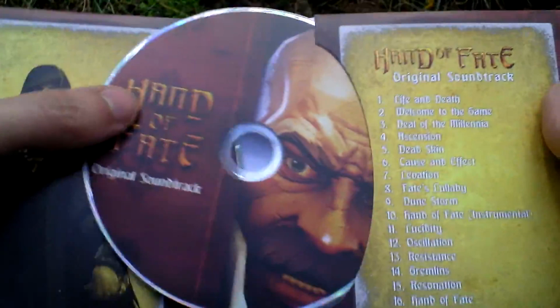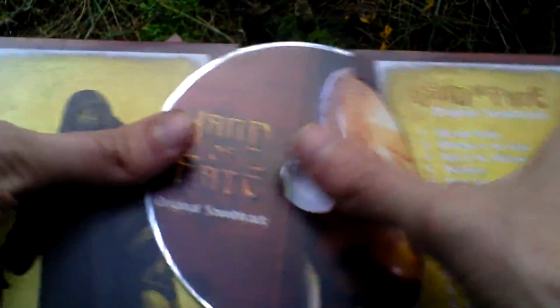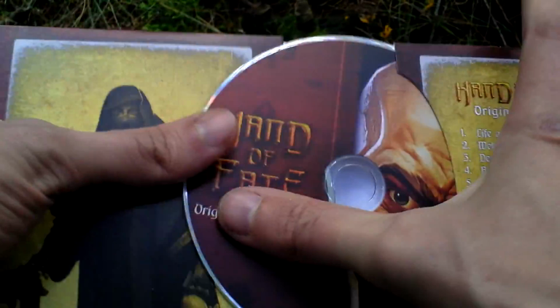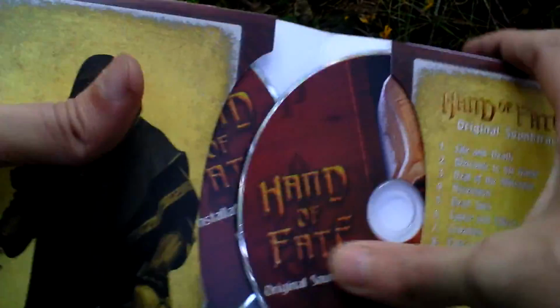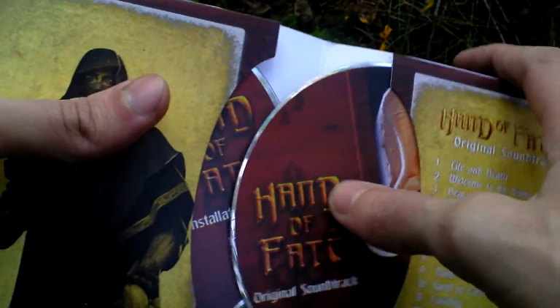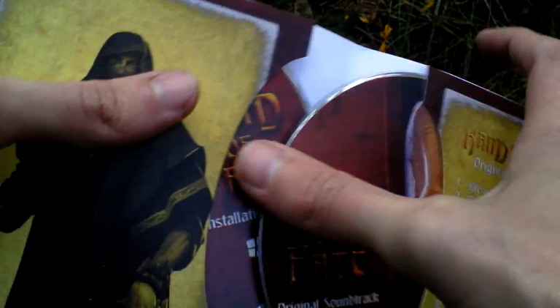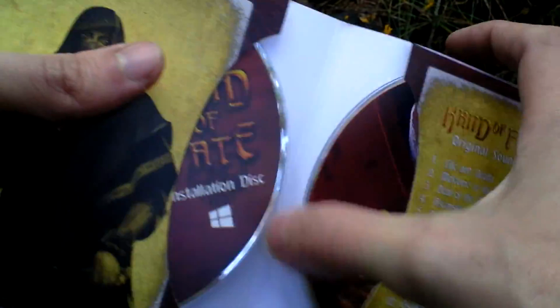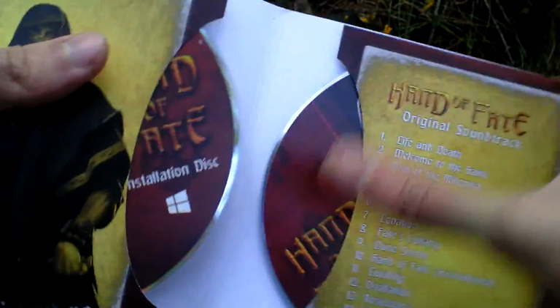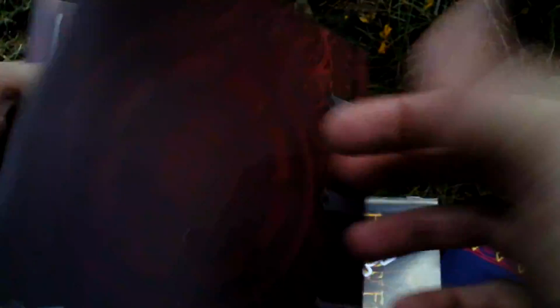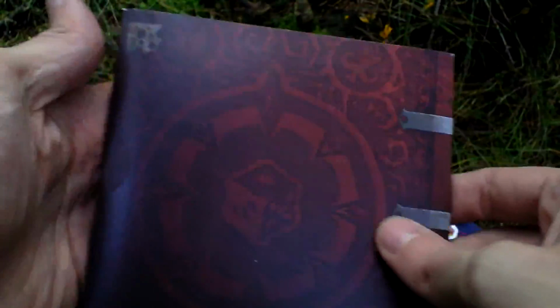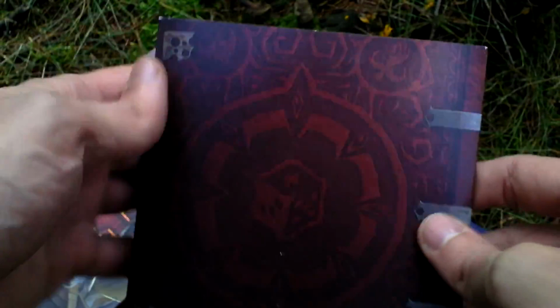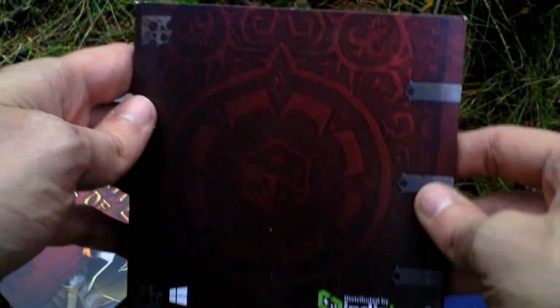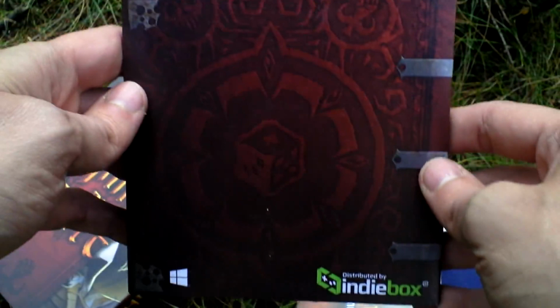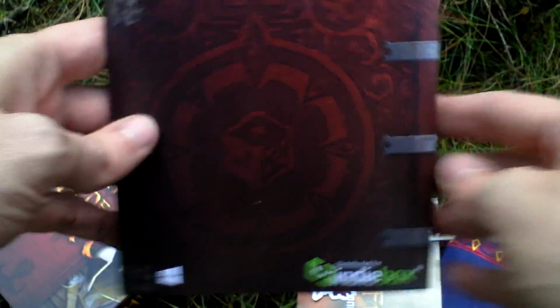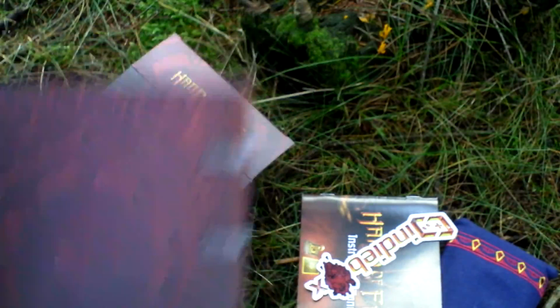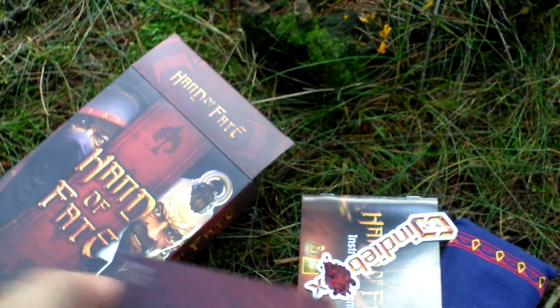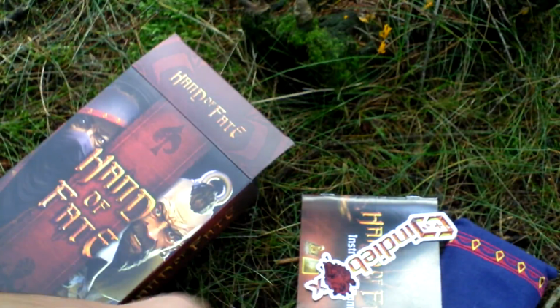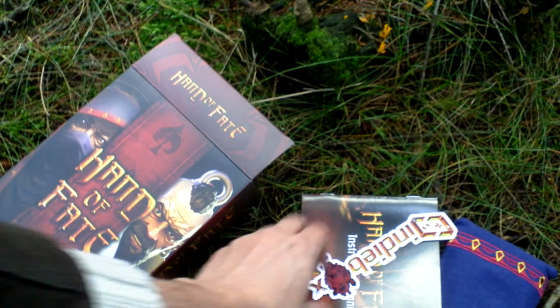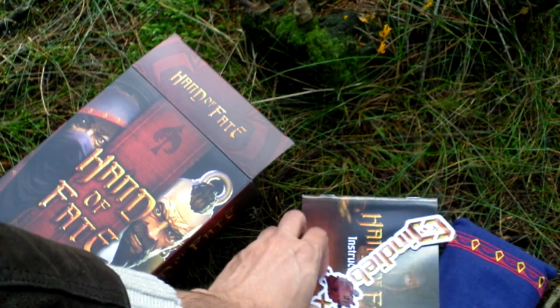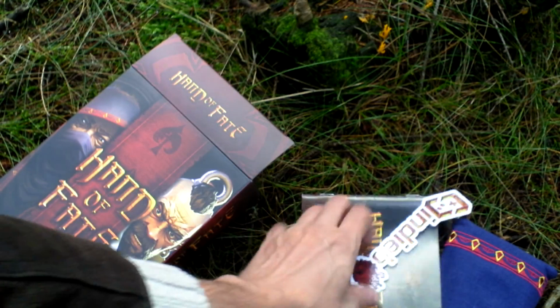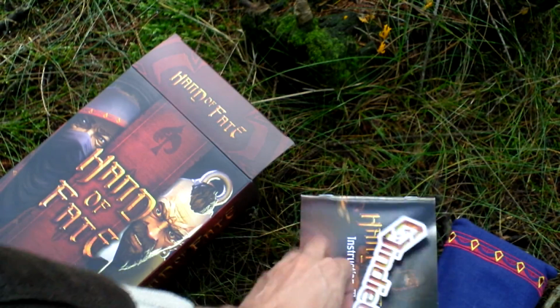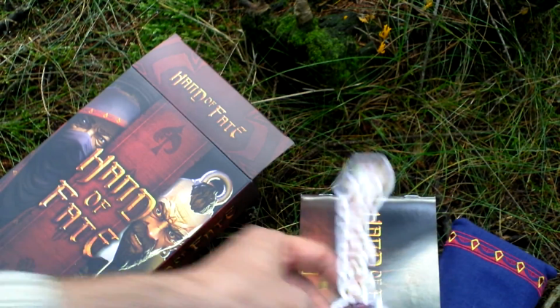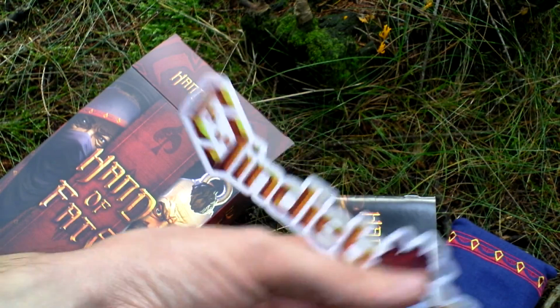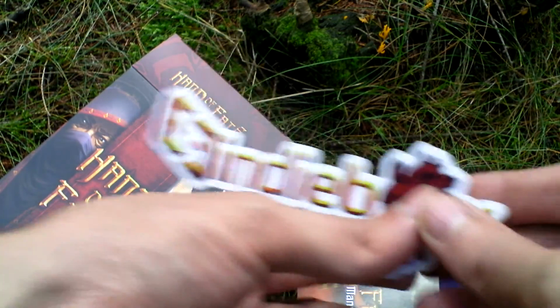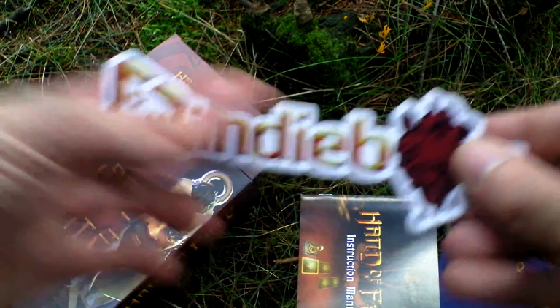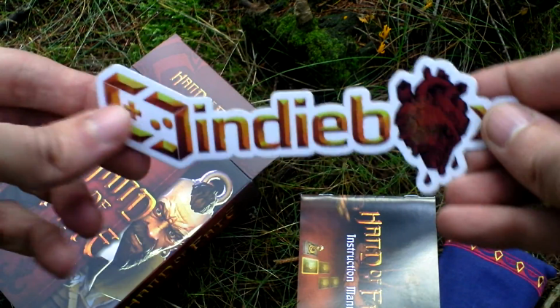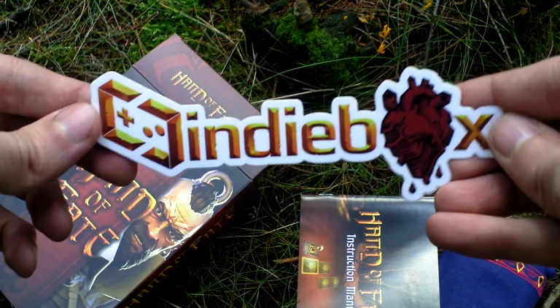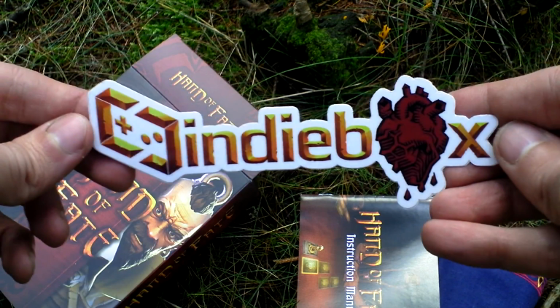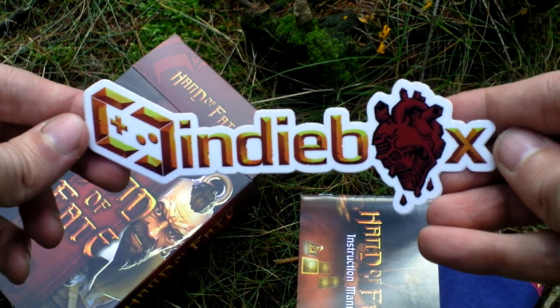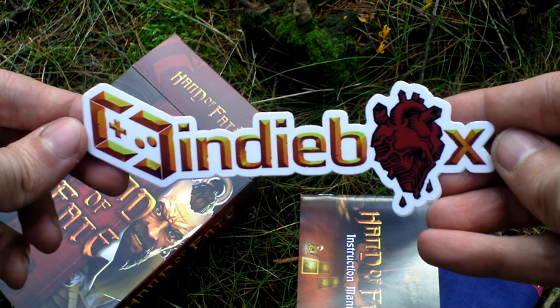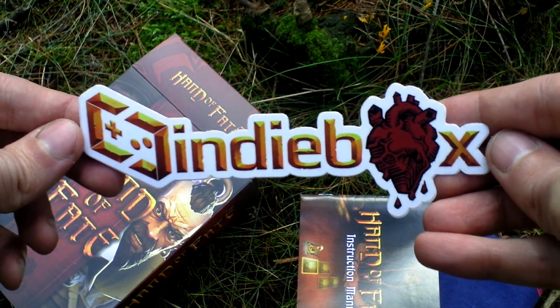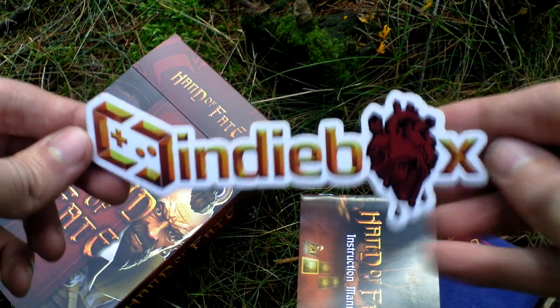Okay, so that's the paper folder. Then there is an IndieBox sticker.